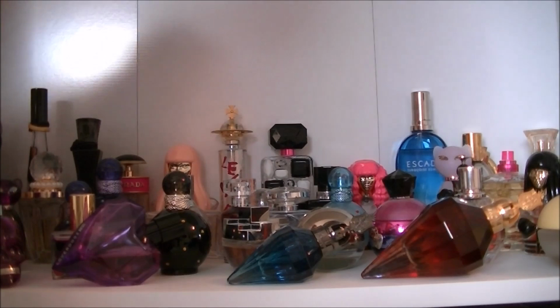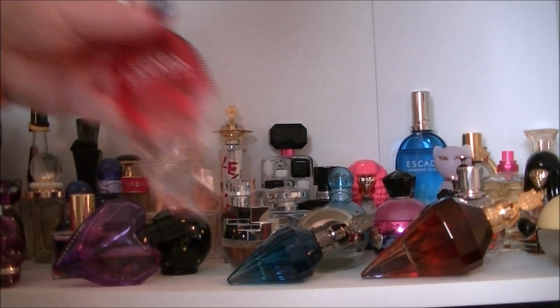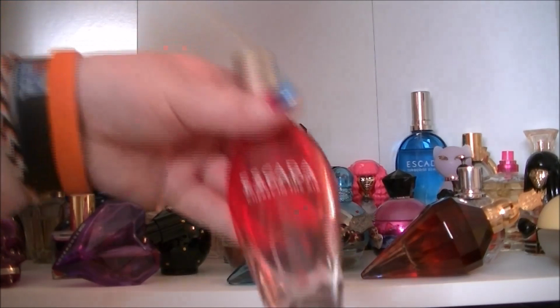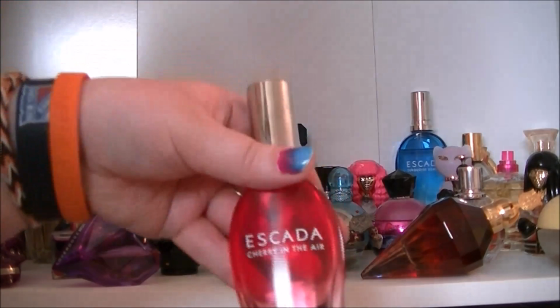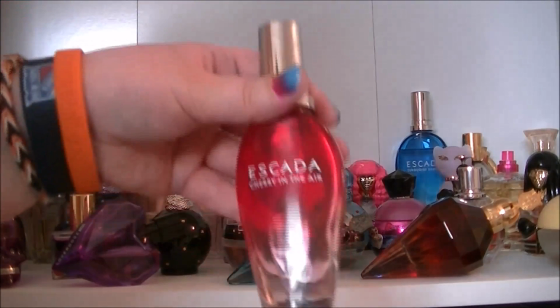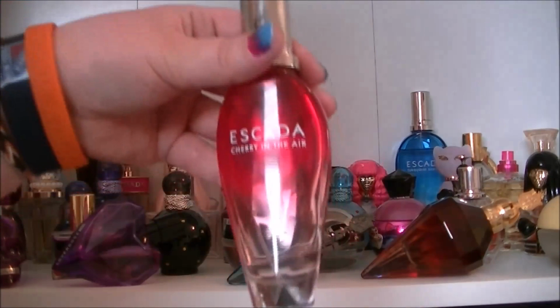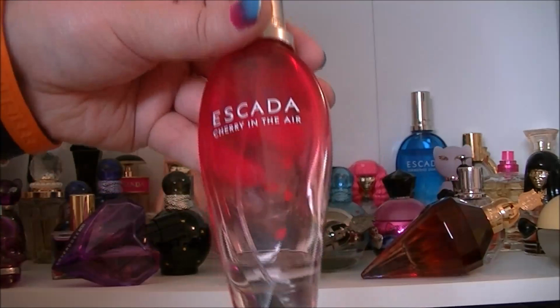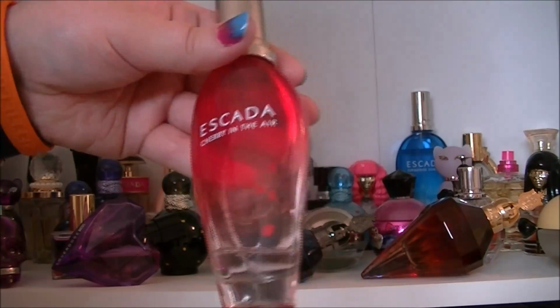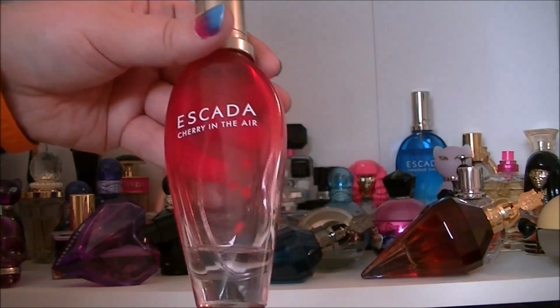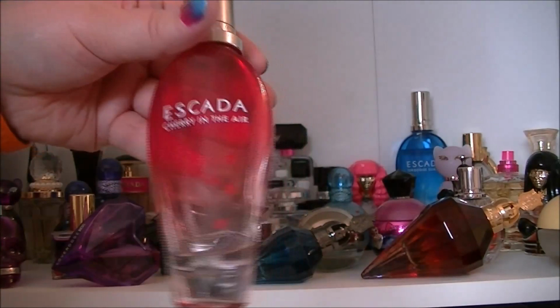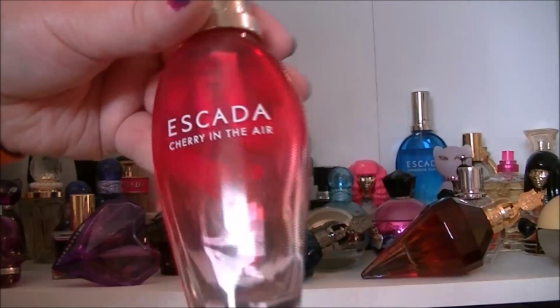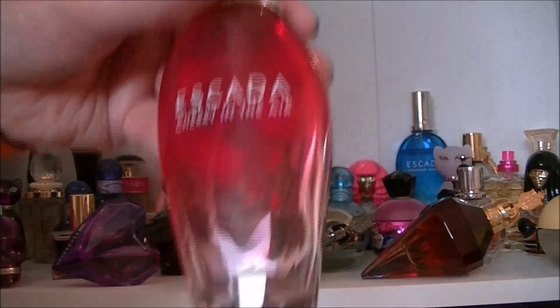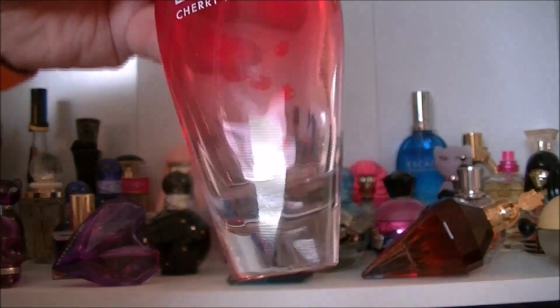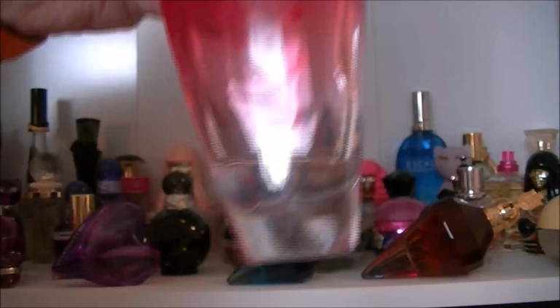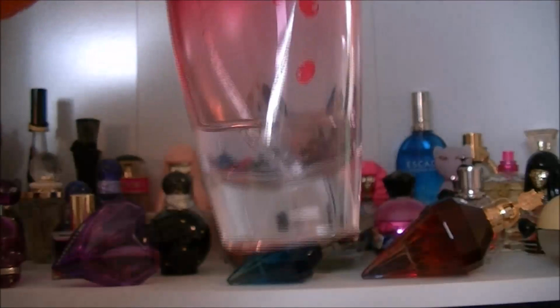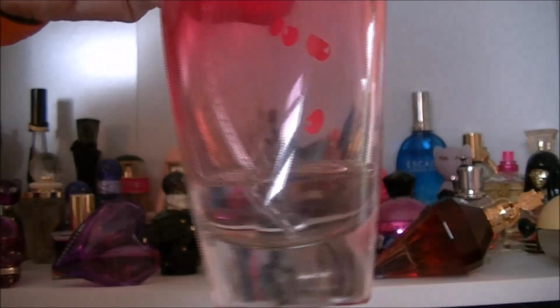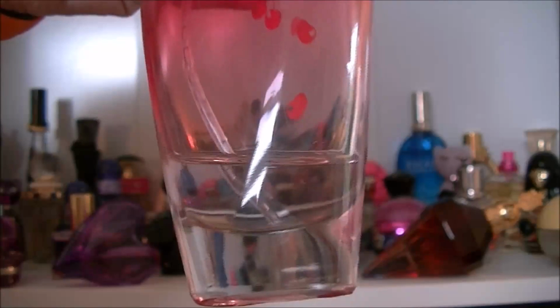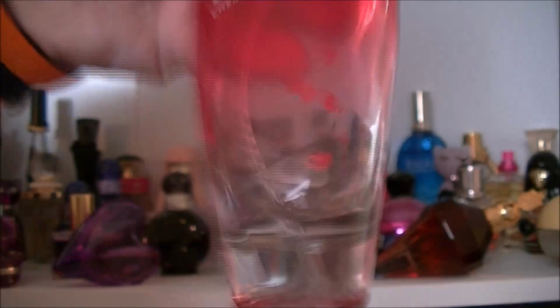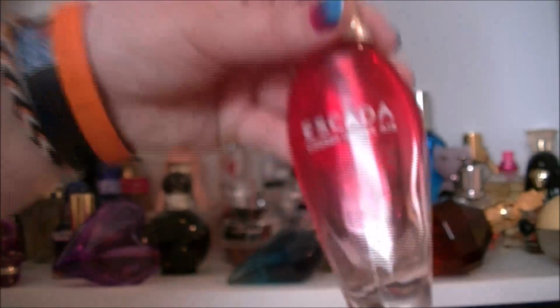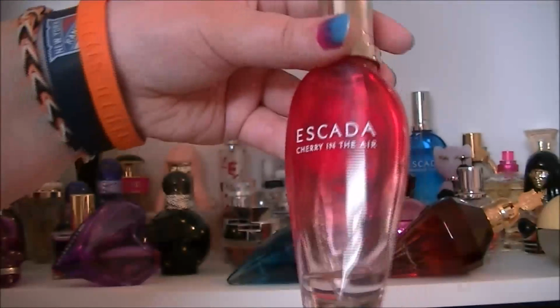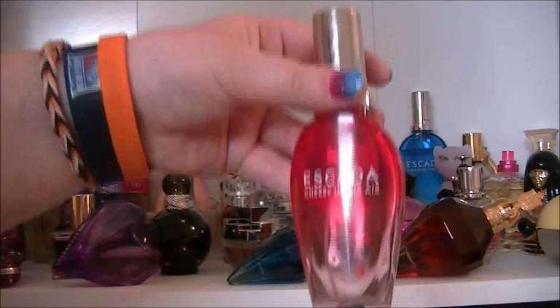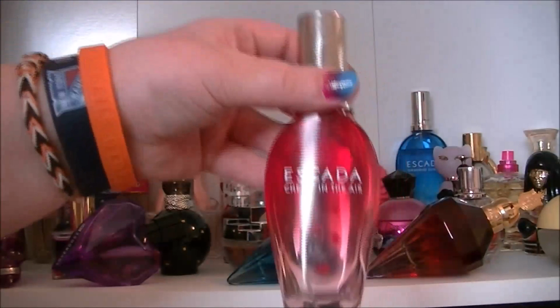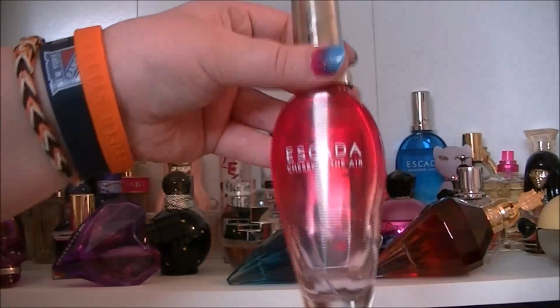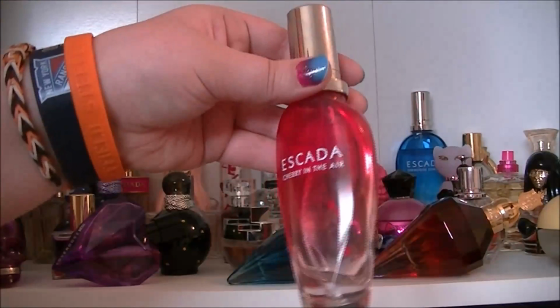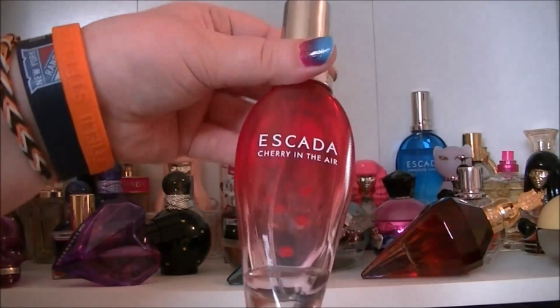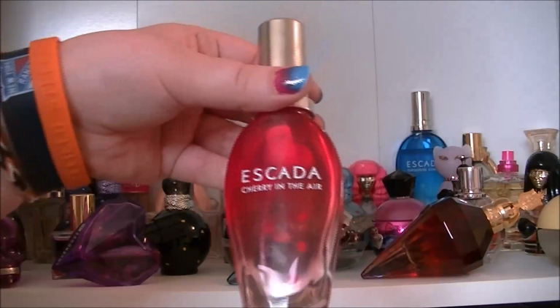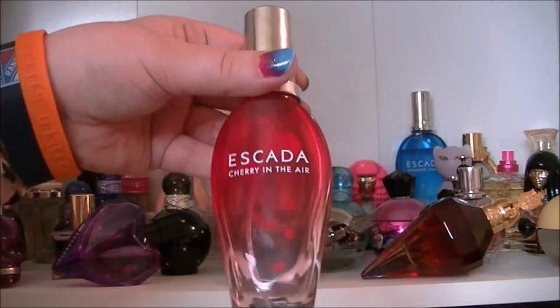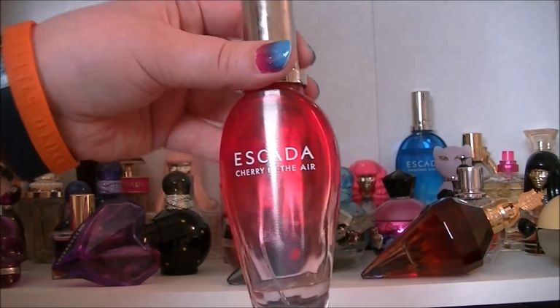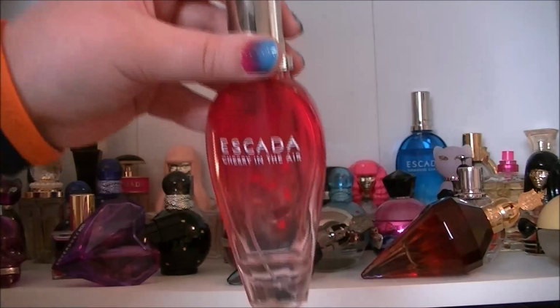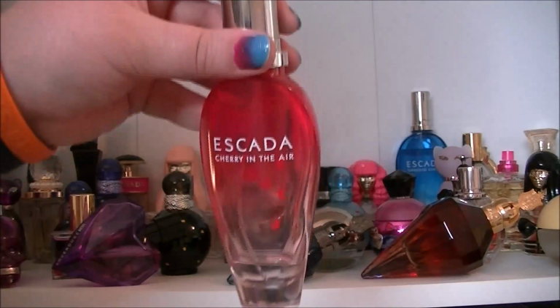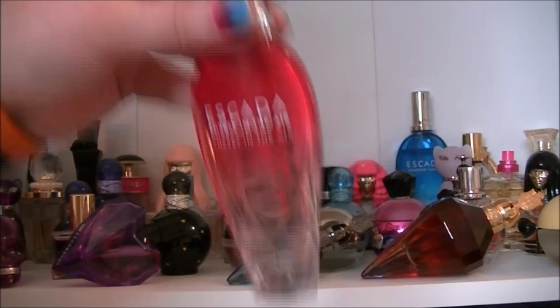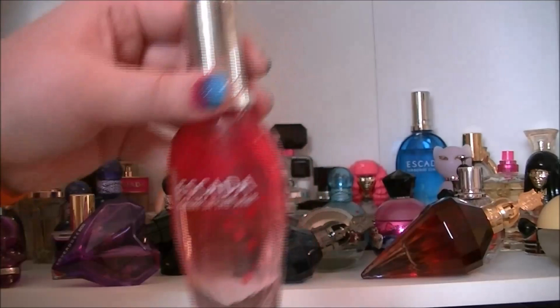Then we have another Escada one — this one's Cherry in the Air and this one again is one of my favourites. As you can see I'm running out, and yeah just a beautiful summer scent. Gorgeous.